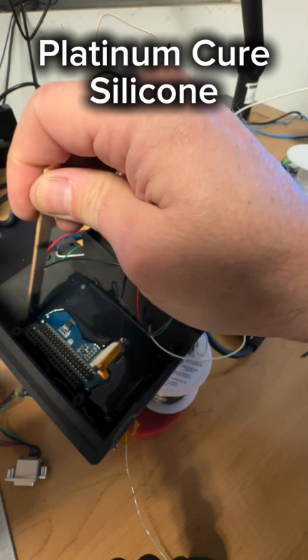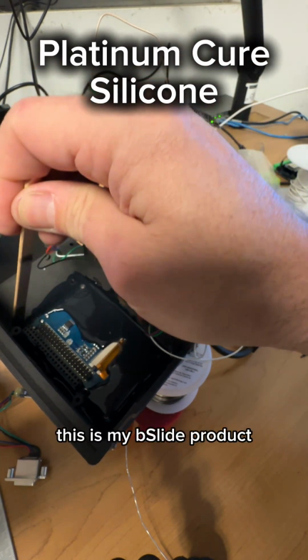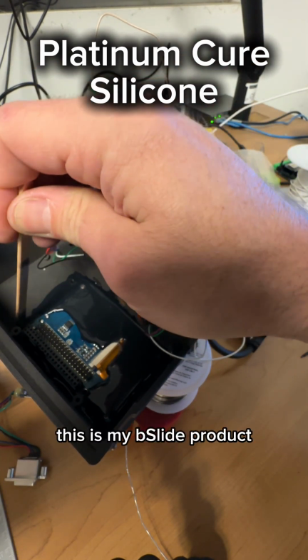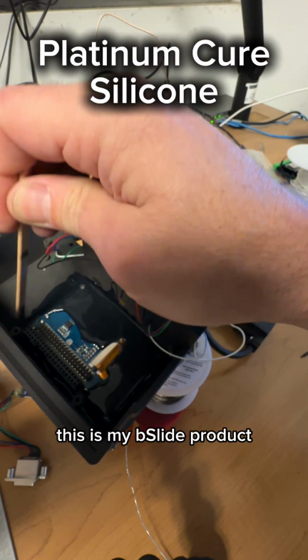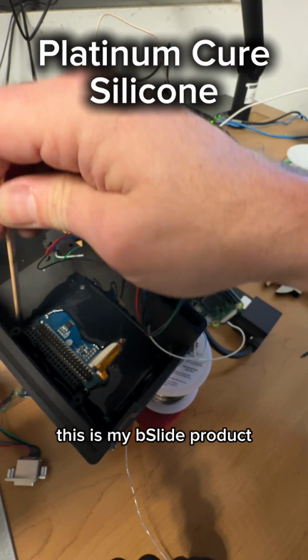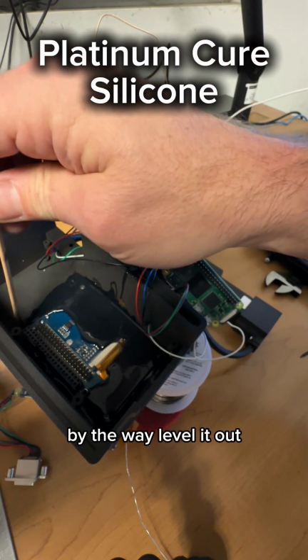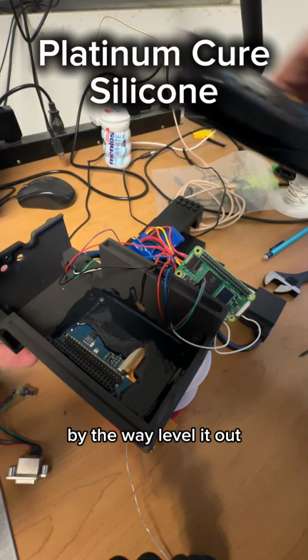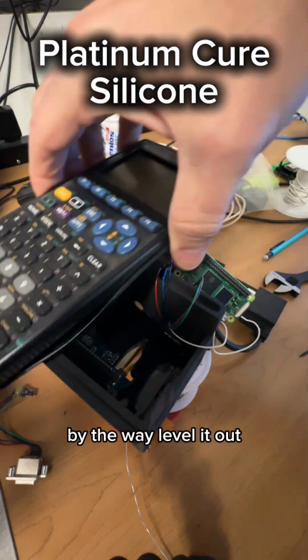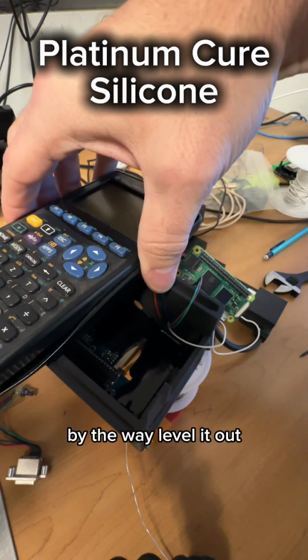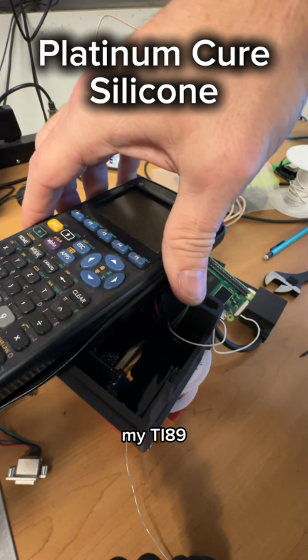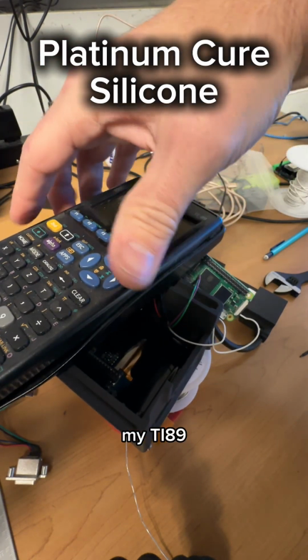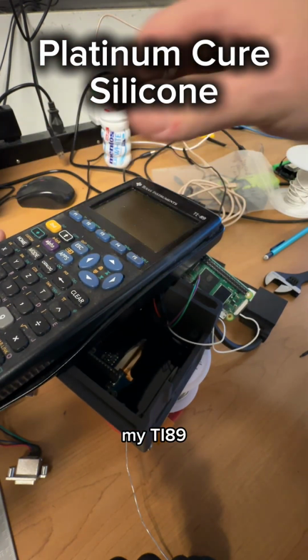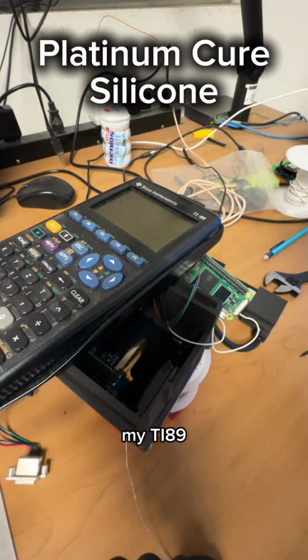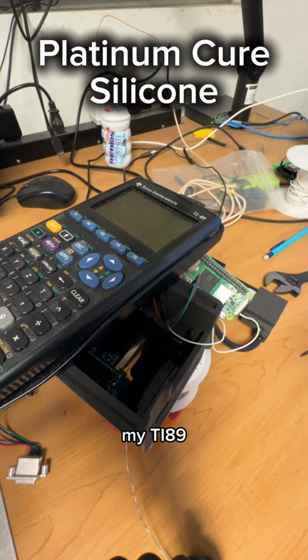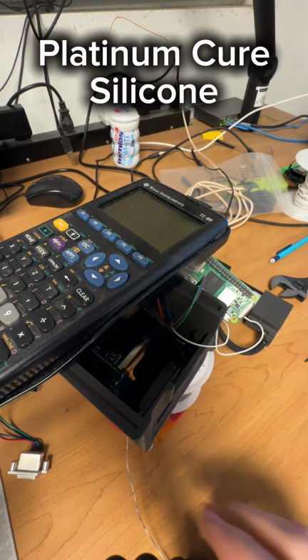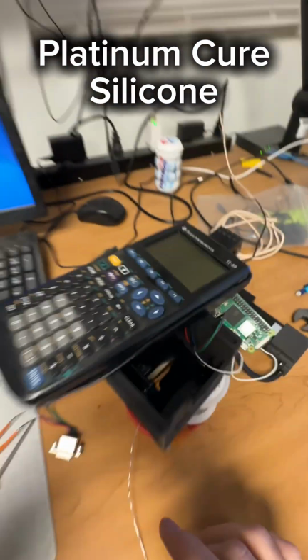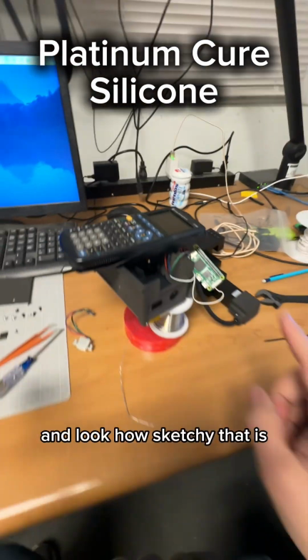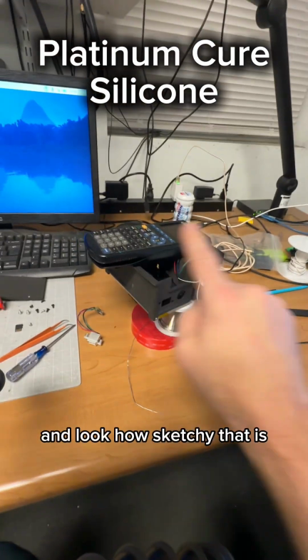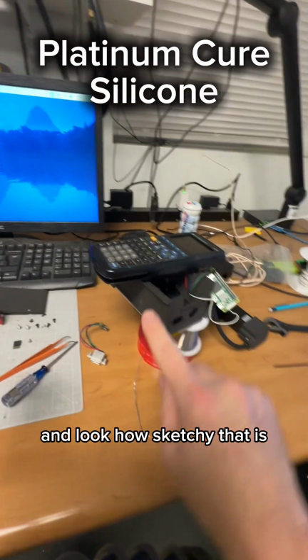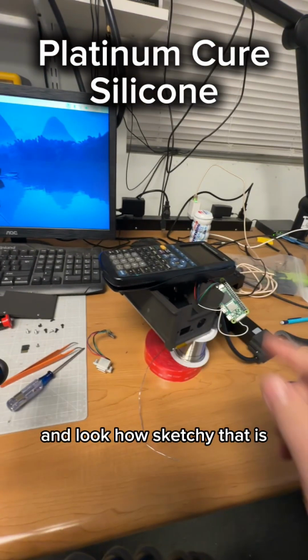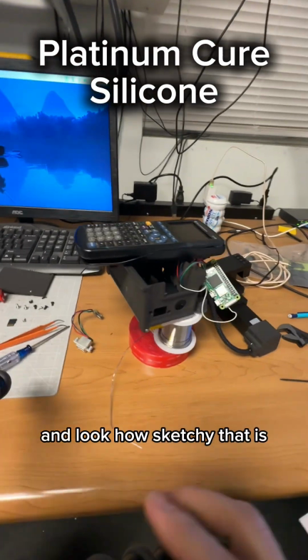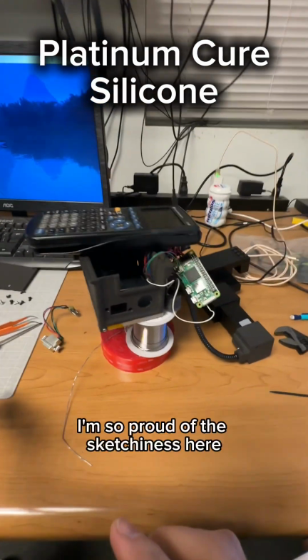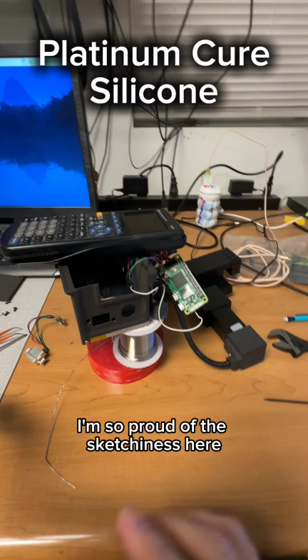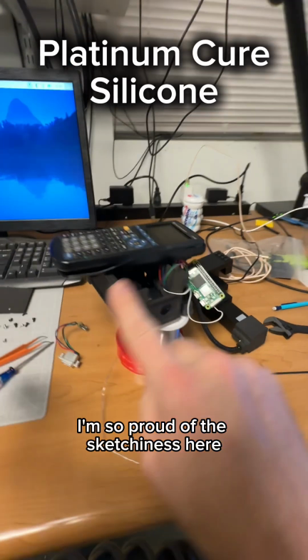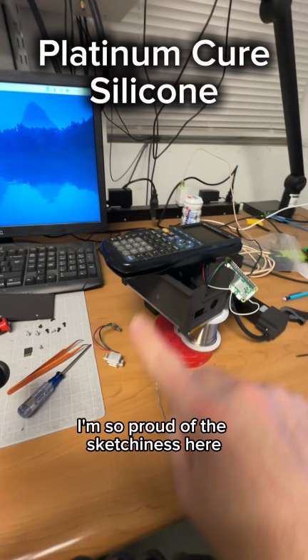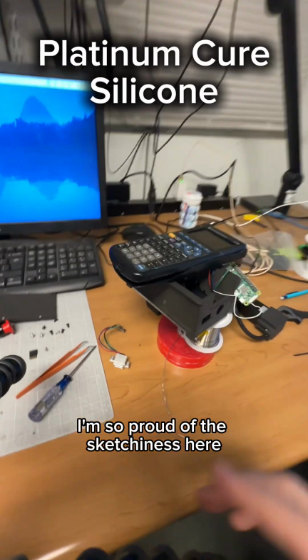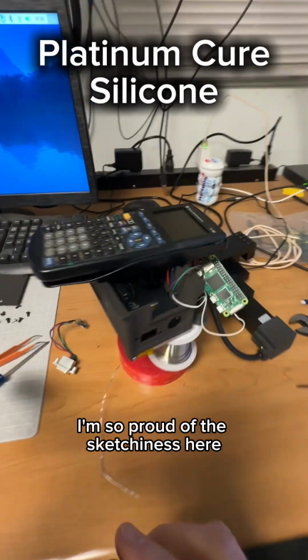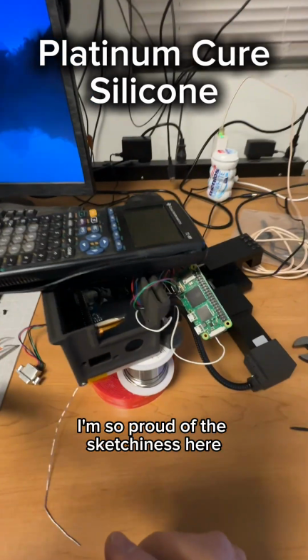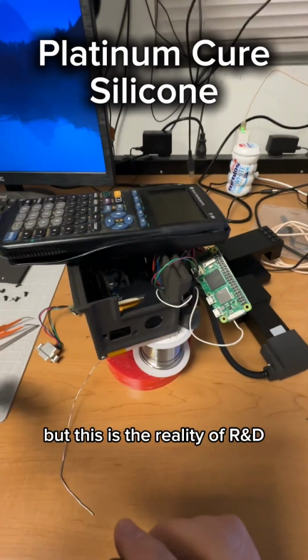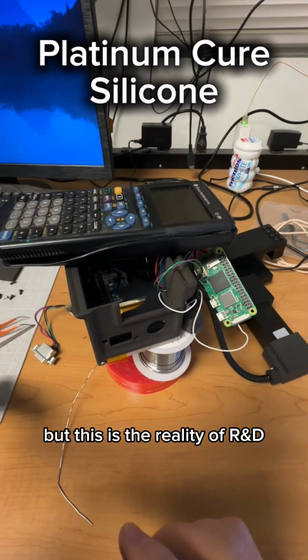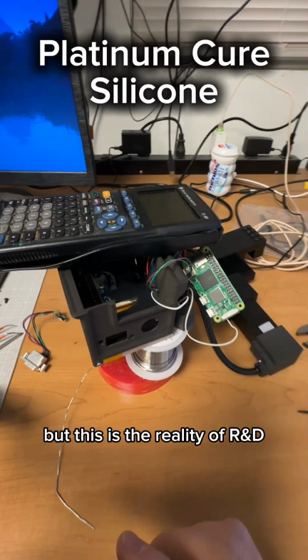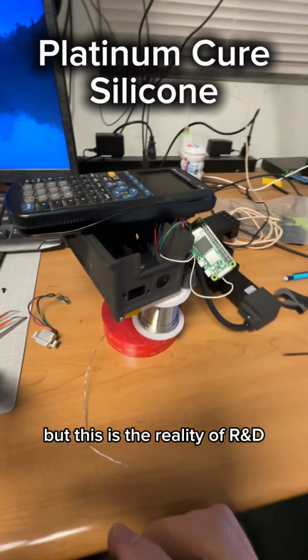This is my B-slide product, by the way. Level it out. My TI-89. And look how sketchy that is.